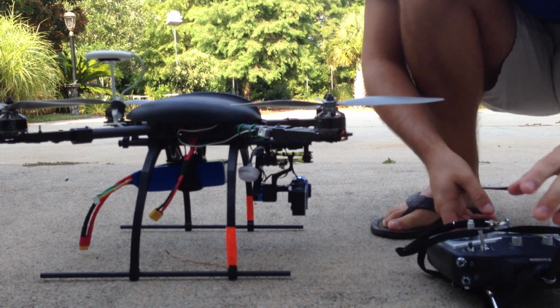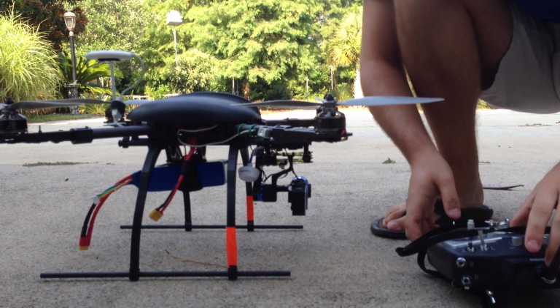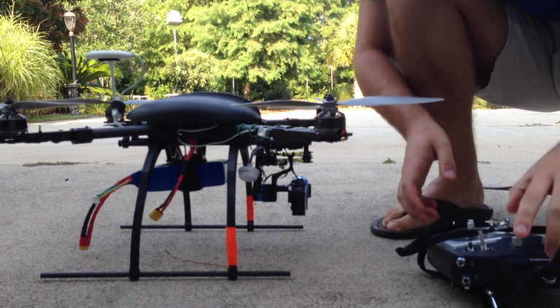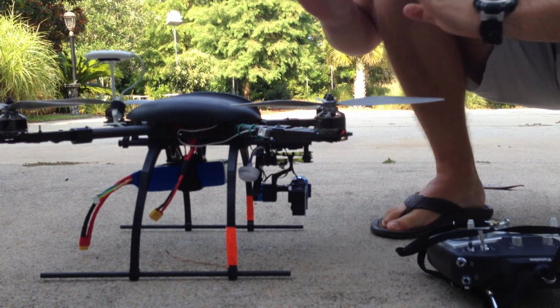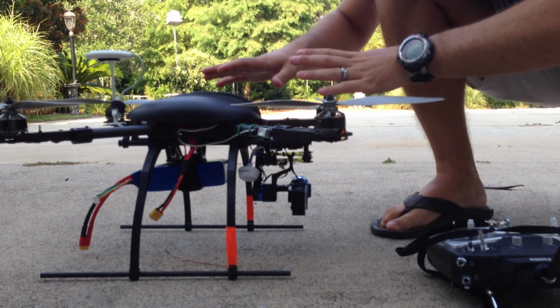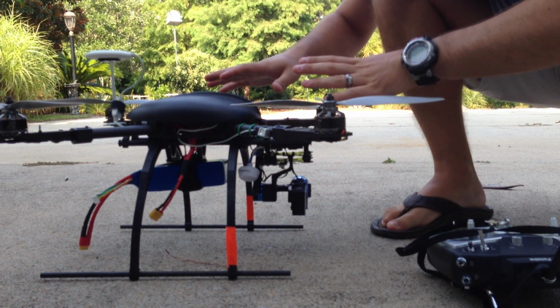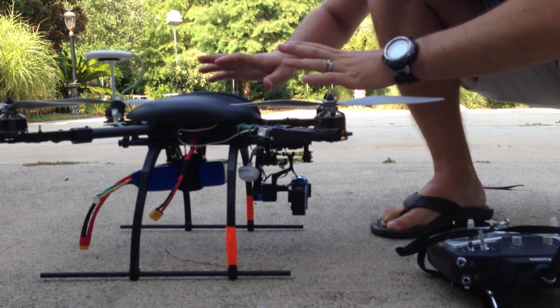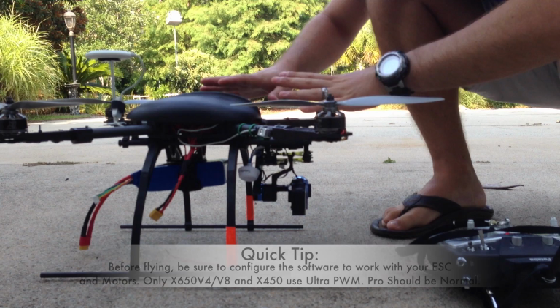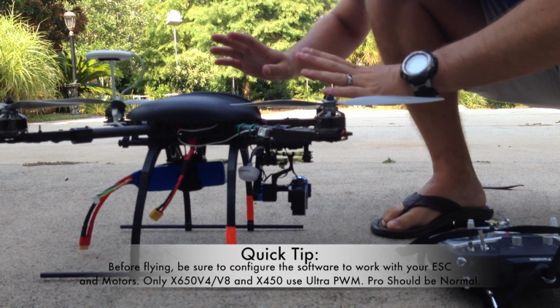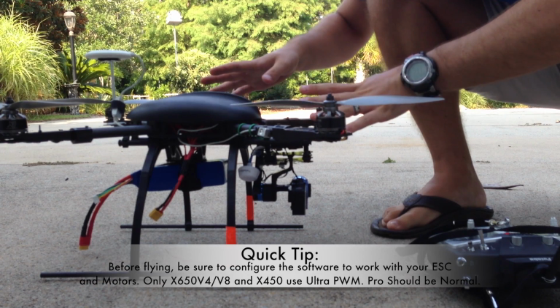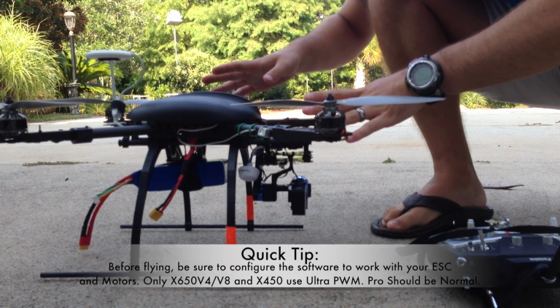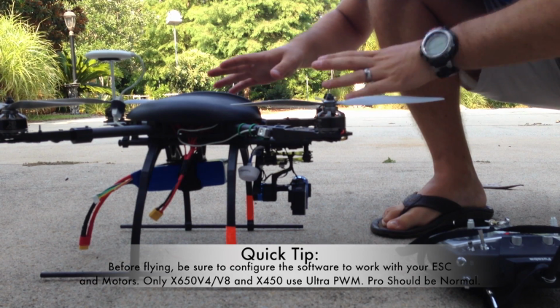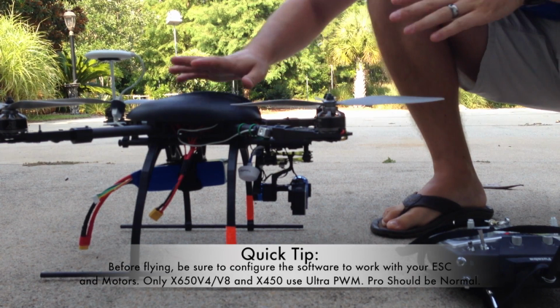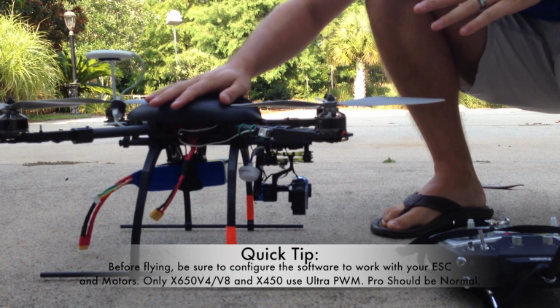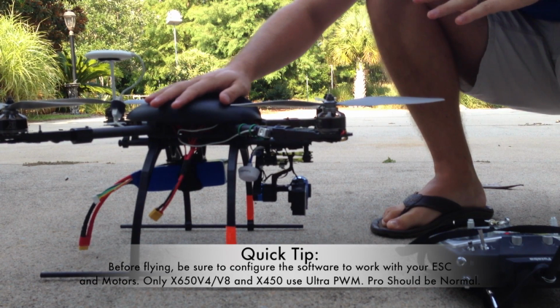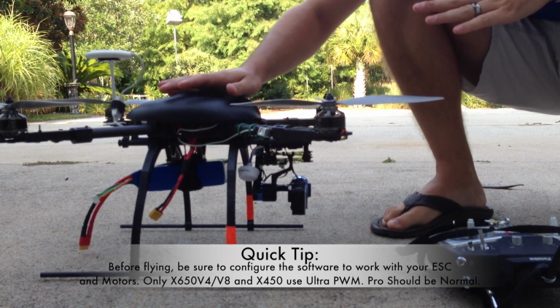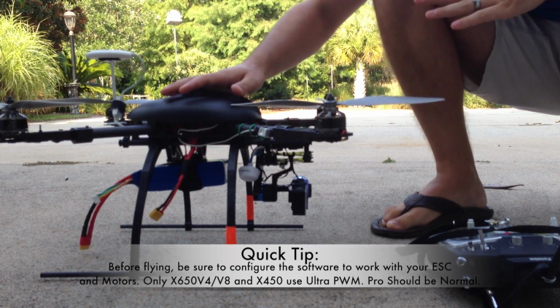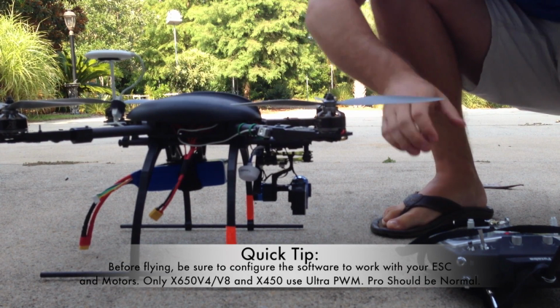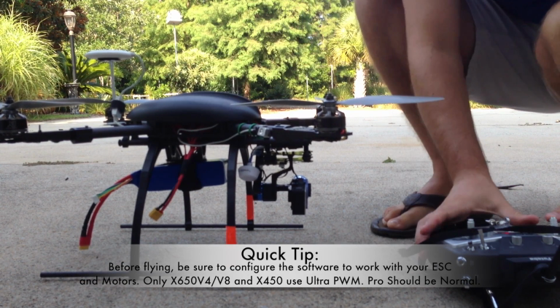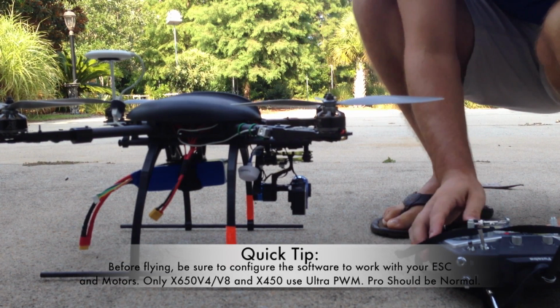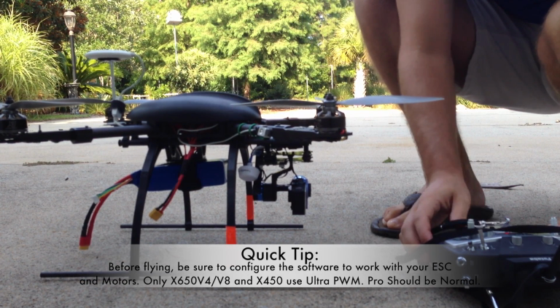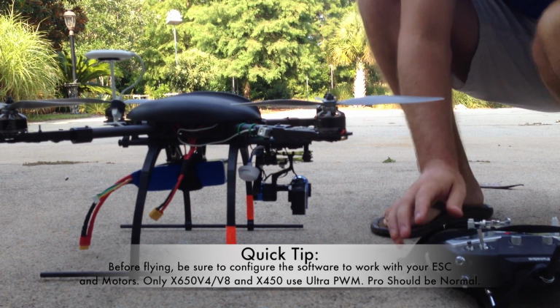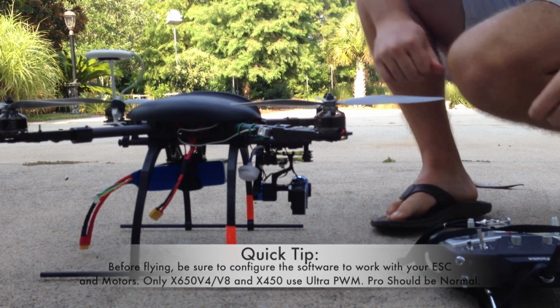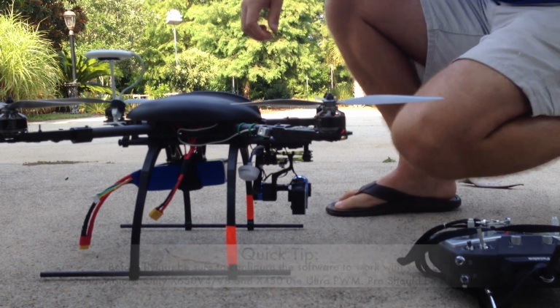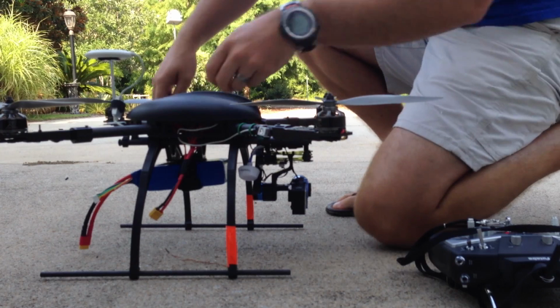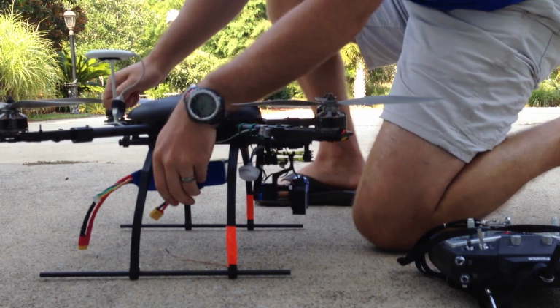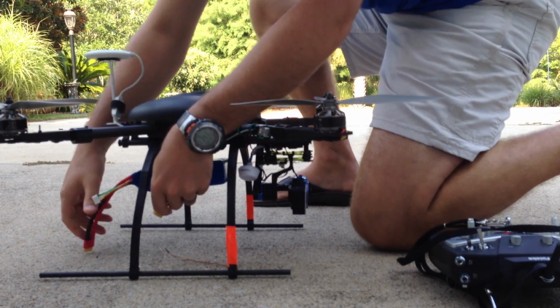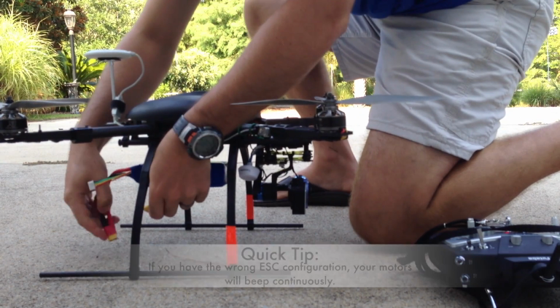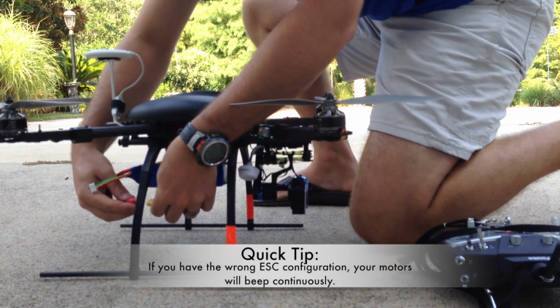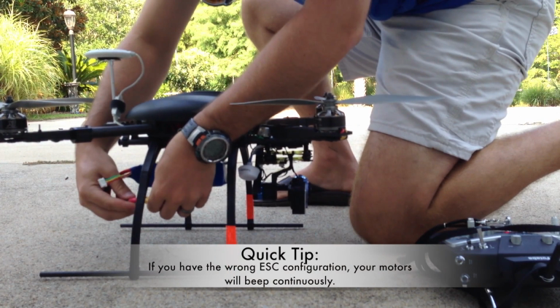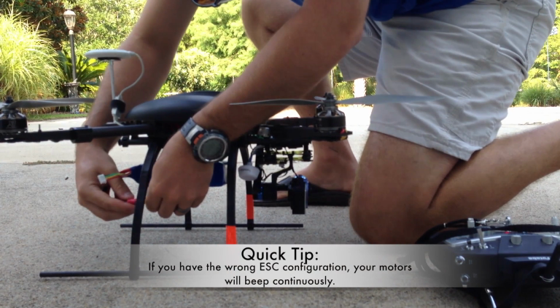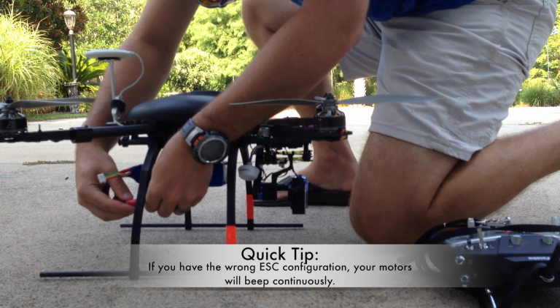I've got my SuperX already hooked up, it's inside, everything's connected, and I've got my battery charged and ready to go. I'll turn on my transmitter and we will plug in the battery.